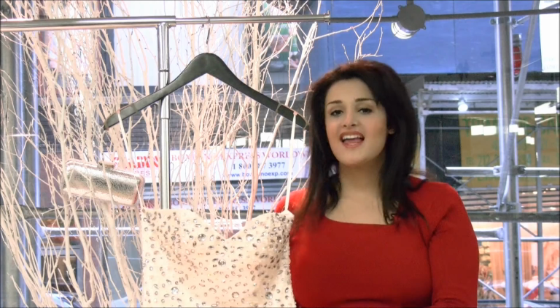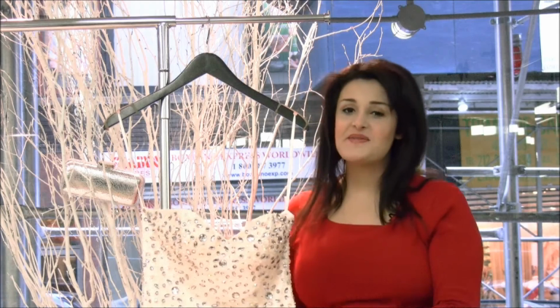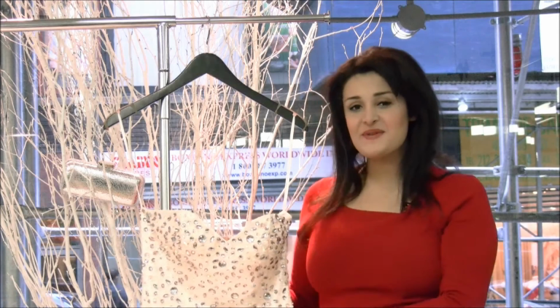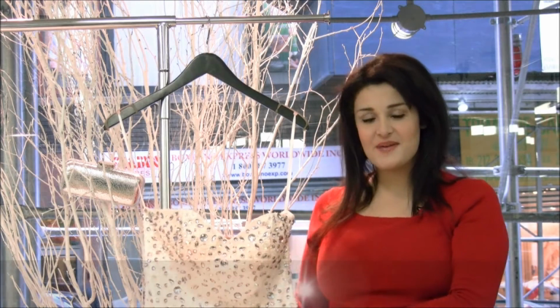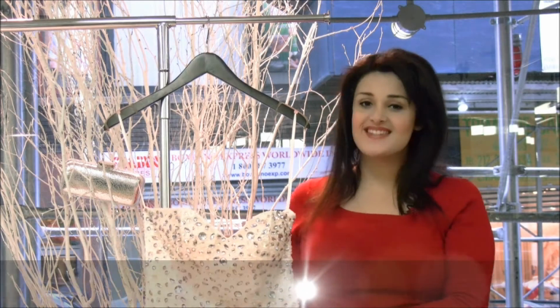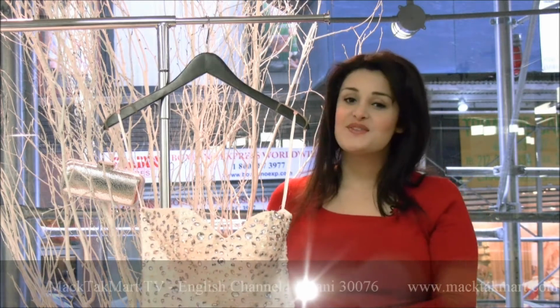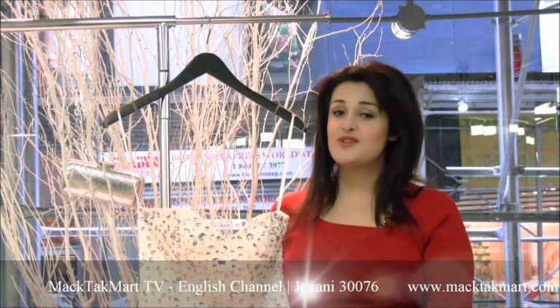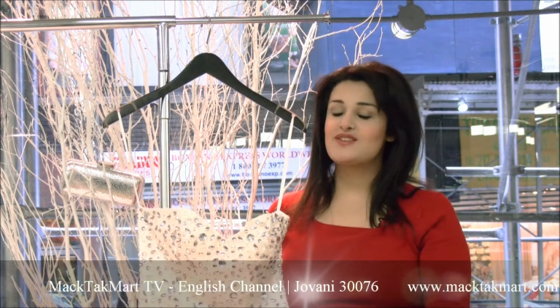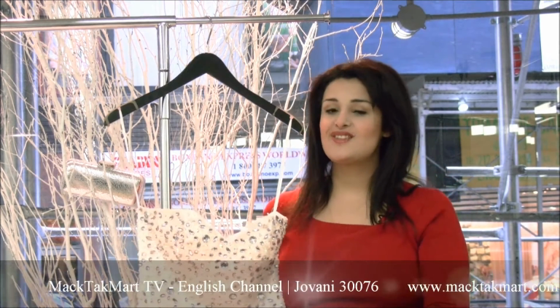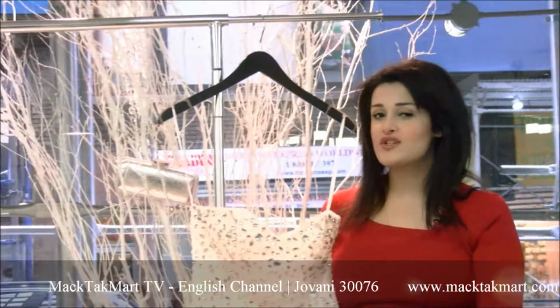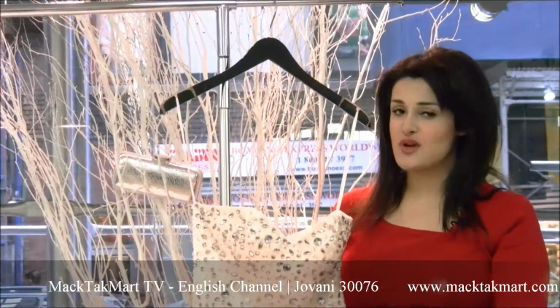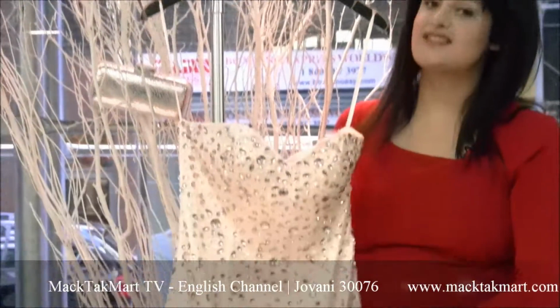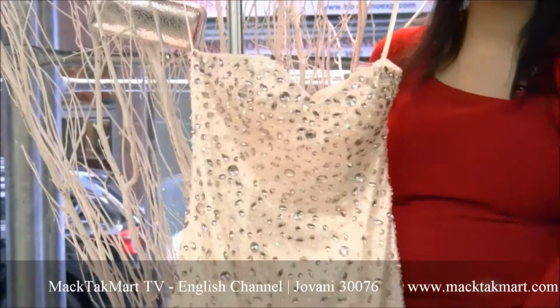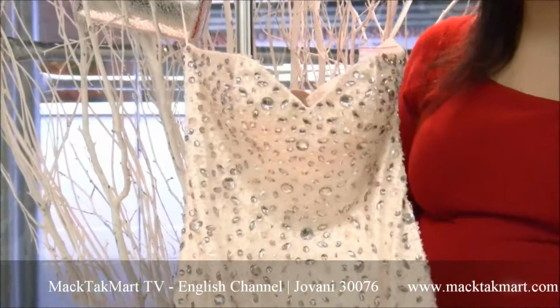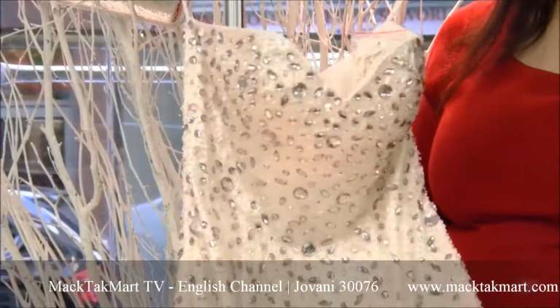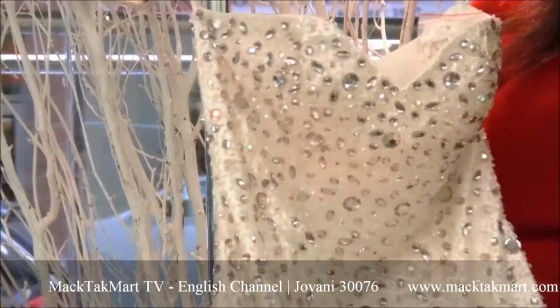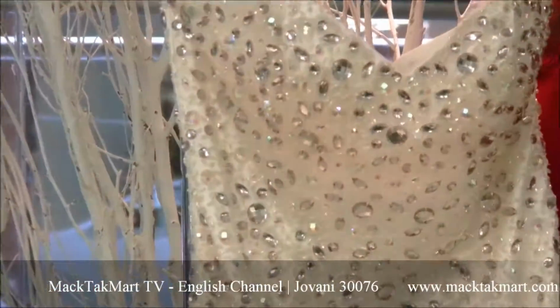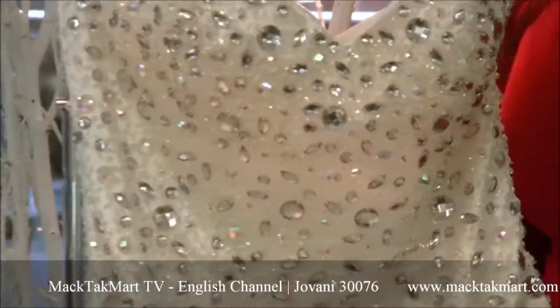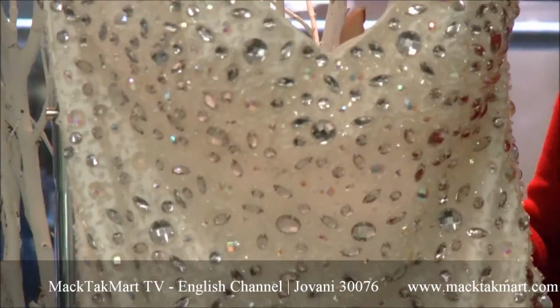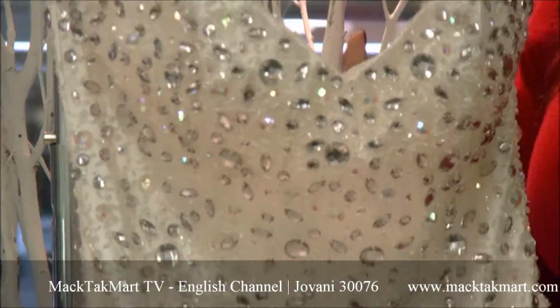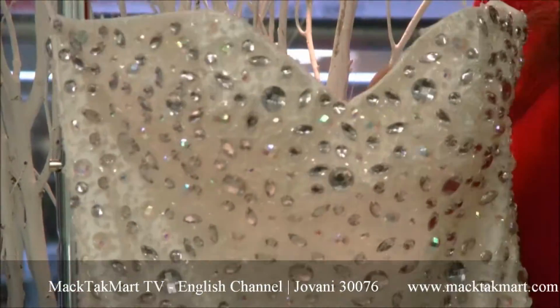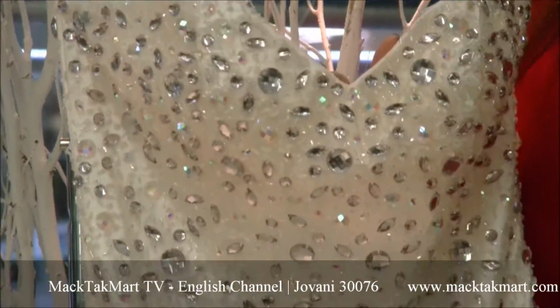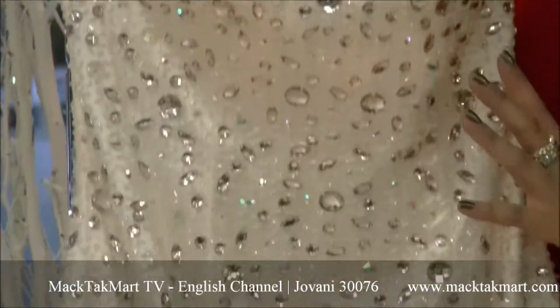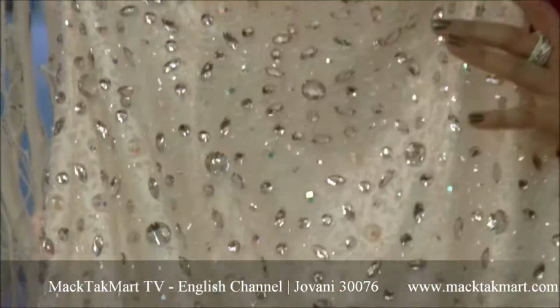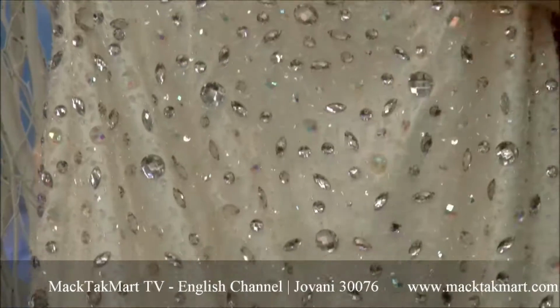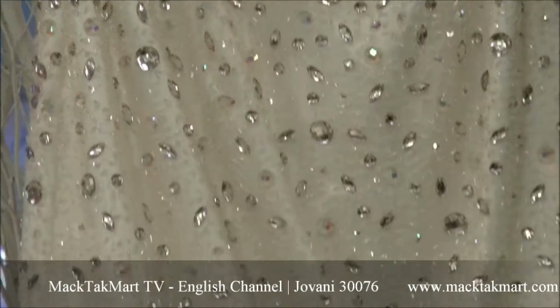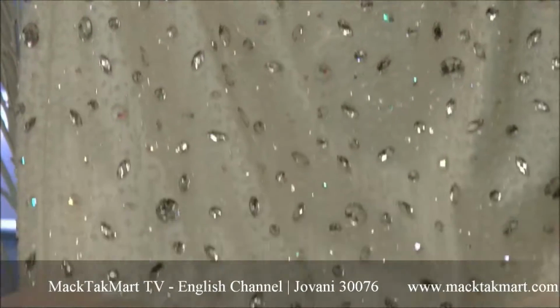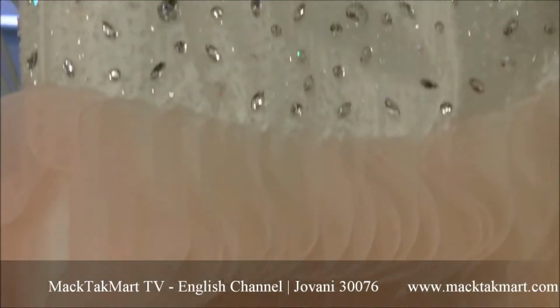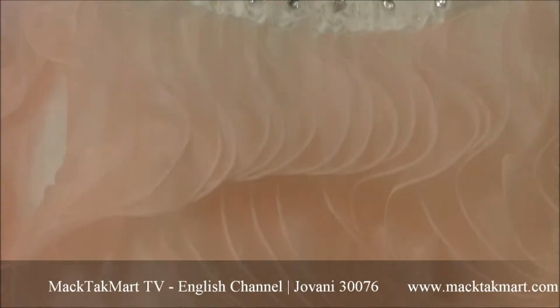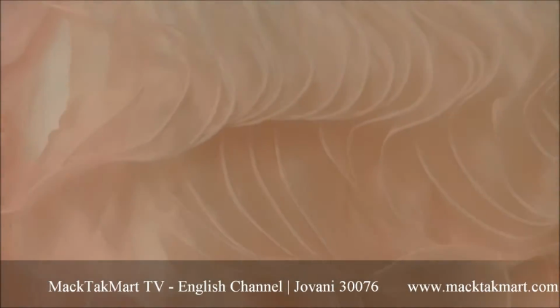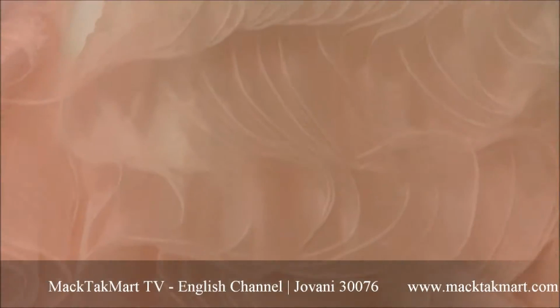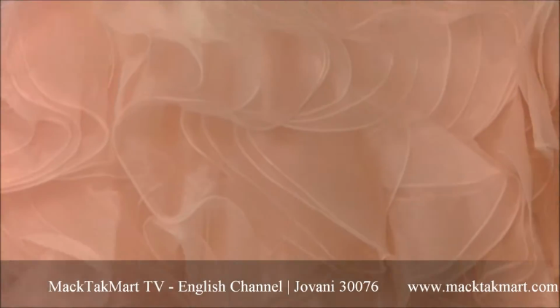Hello and welcome to MagTag Marts. Today I'm going to present you this gorgeous dress. This is the new collection by Giovanni Couture. It's a mermaid dress — it's amazing on the body. The style number is 30076.